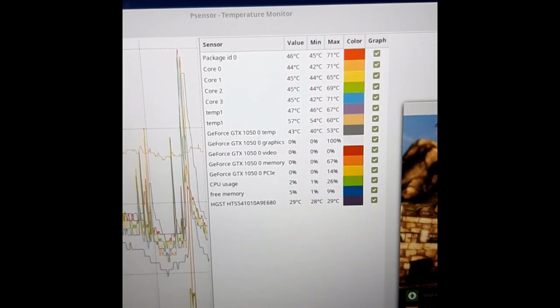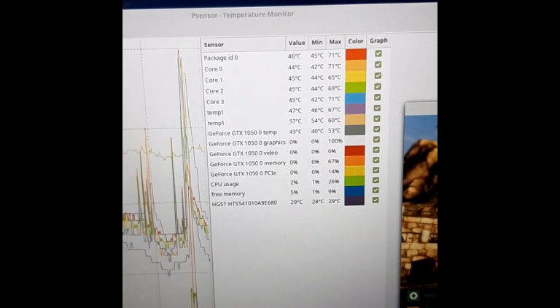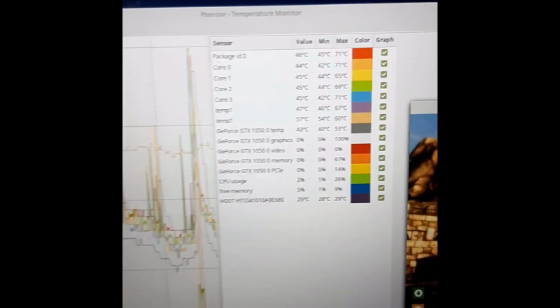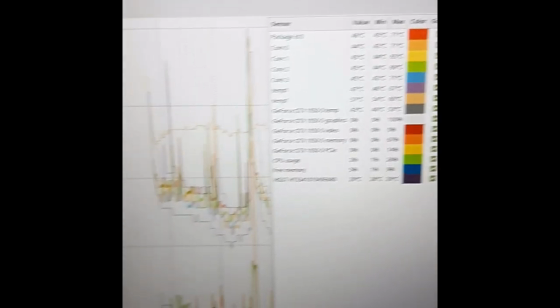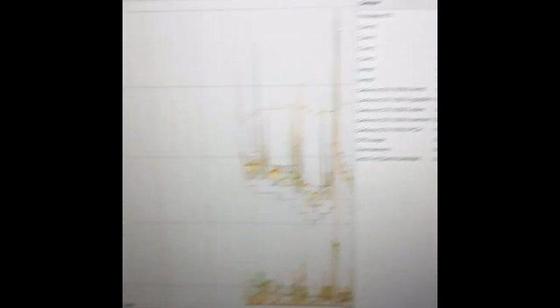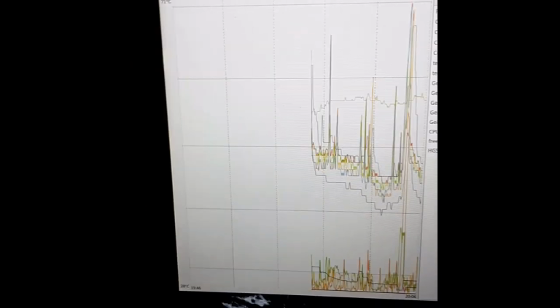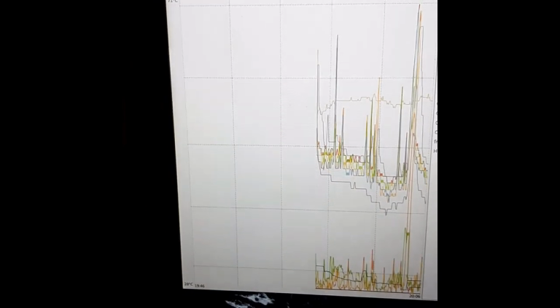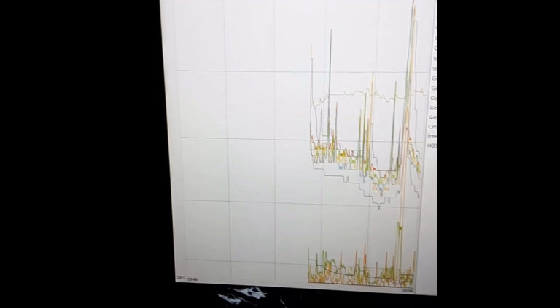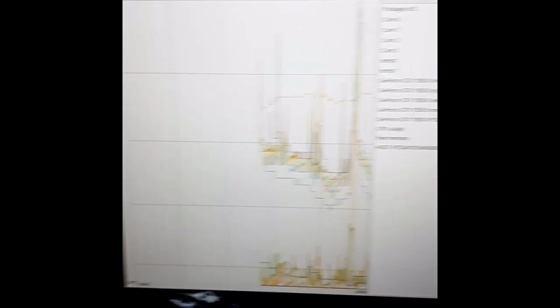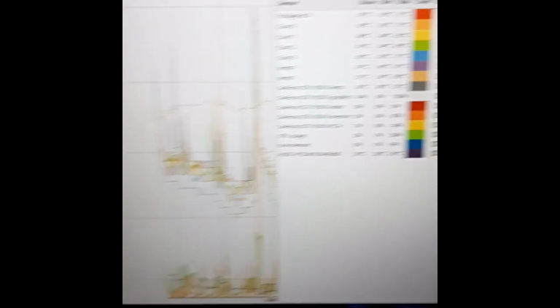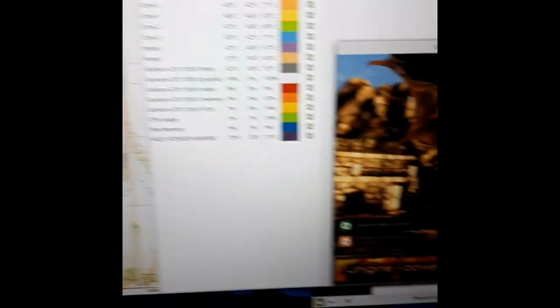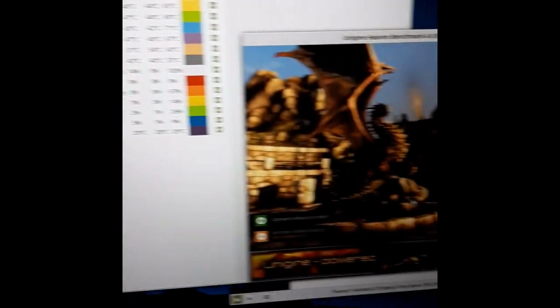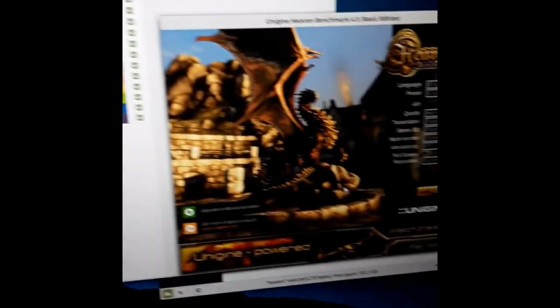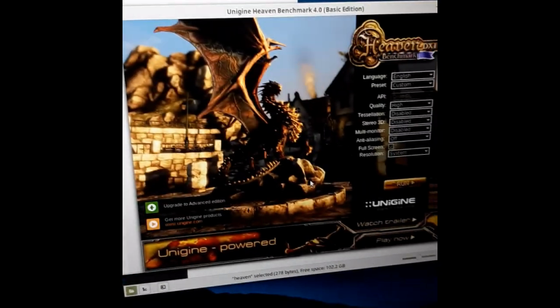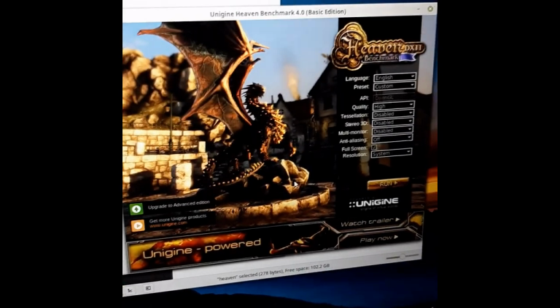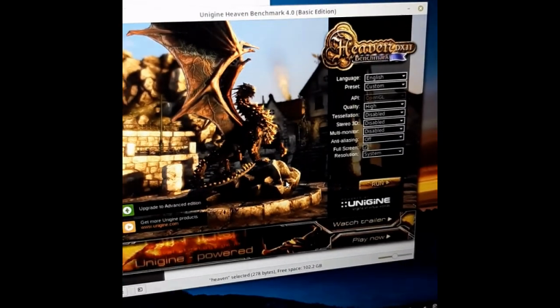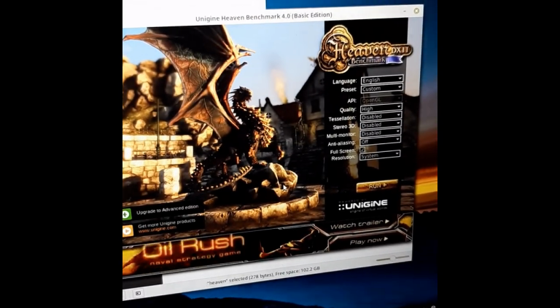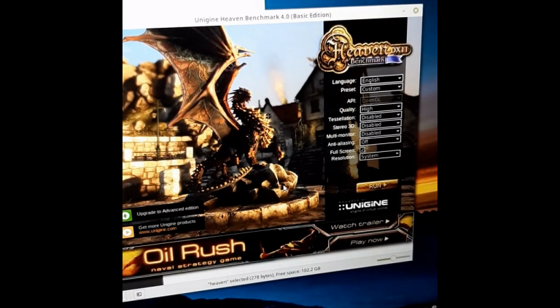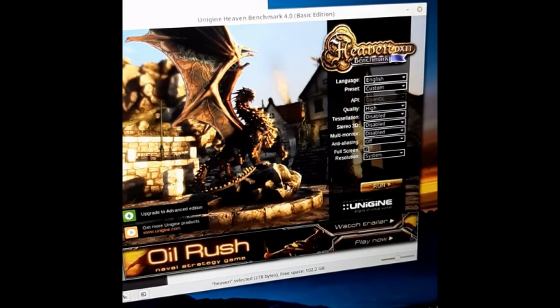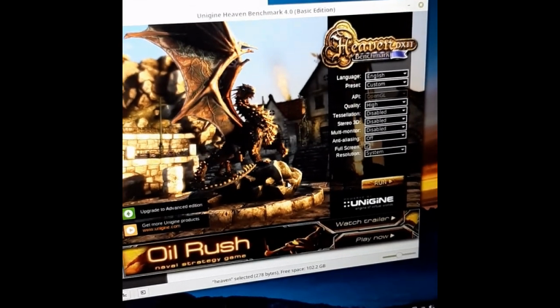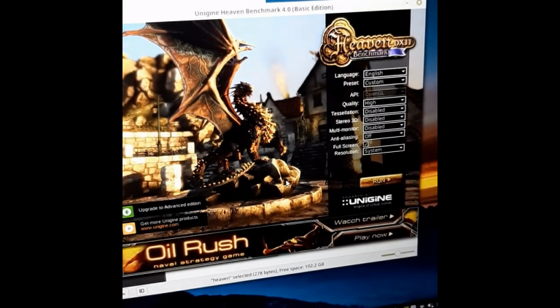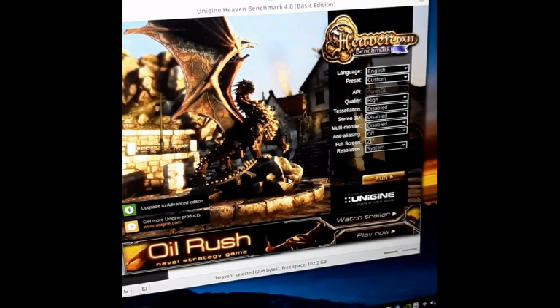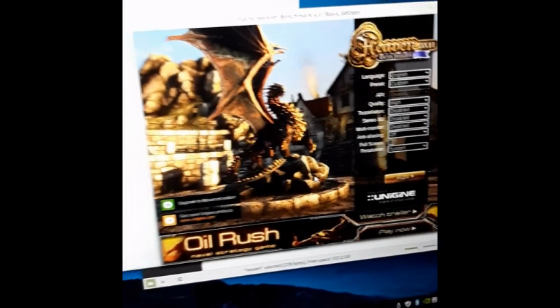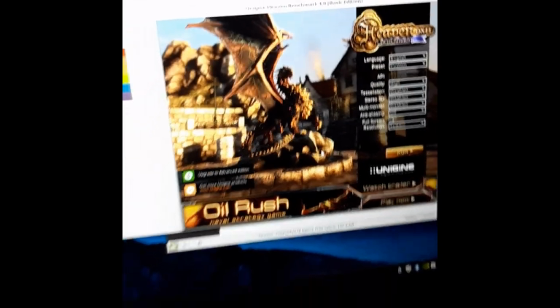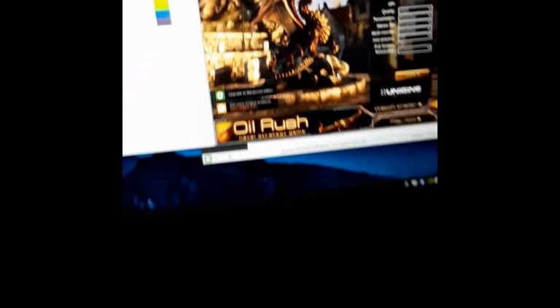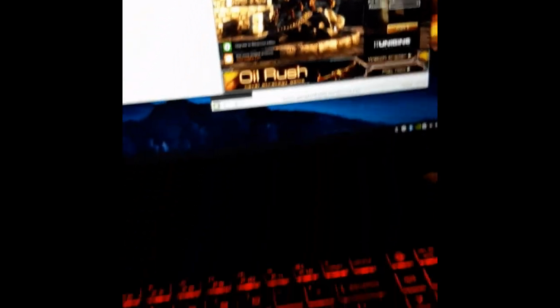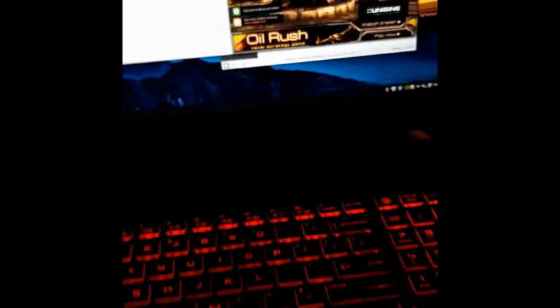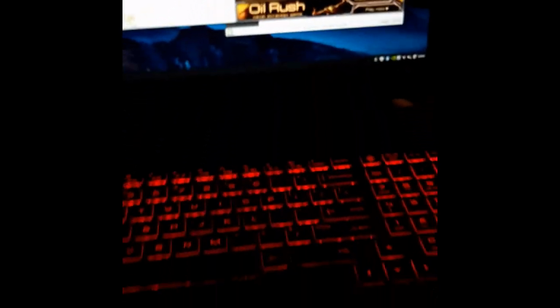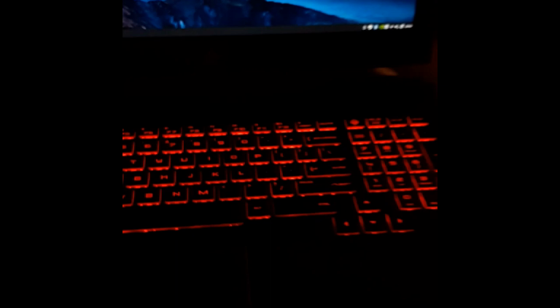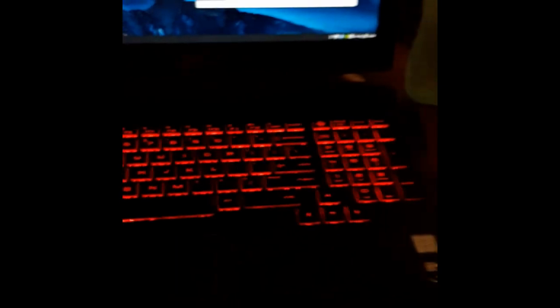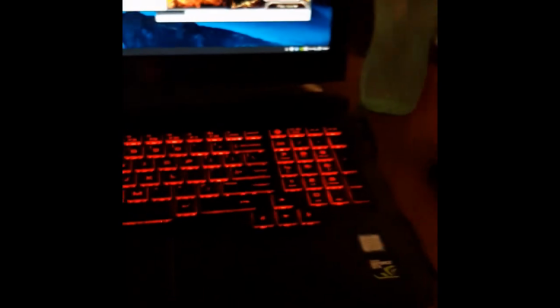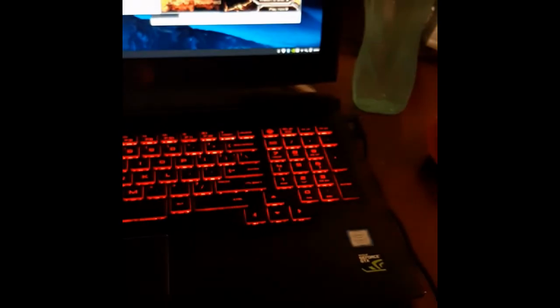First let's get a baseline. I ran the benchmarking with stock cooling propped up on some rubber feet. I believe this was the most scientific way of doing this.